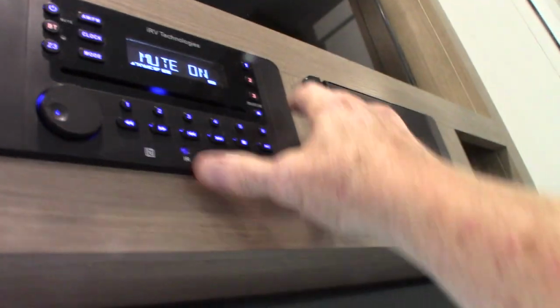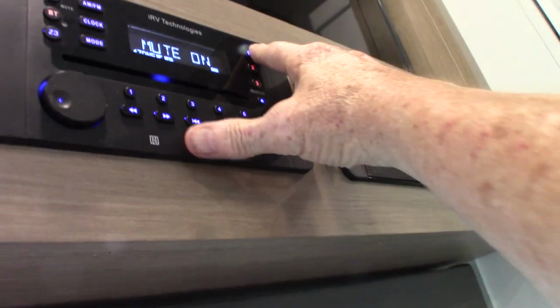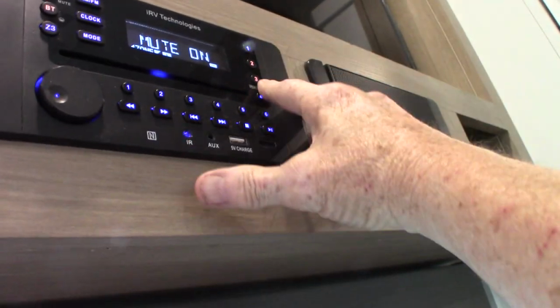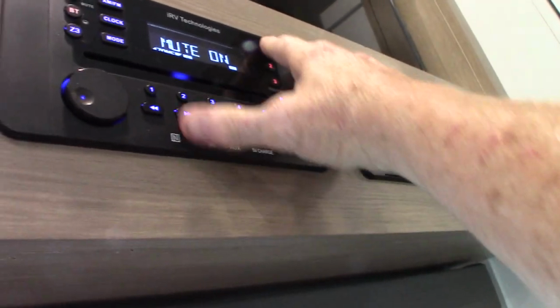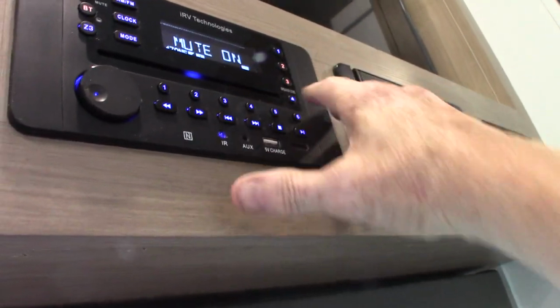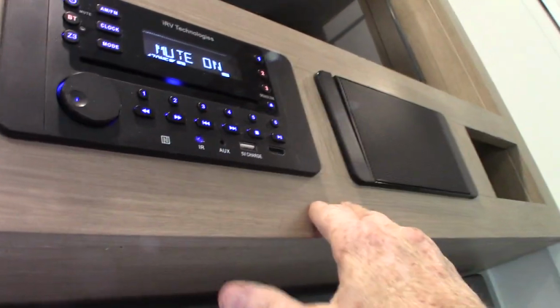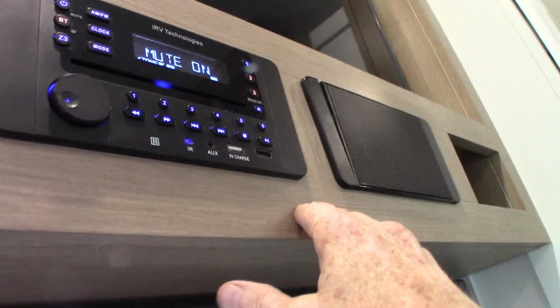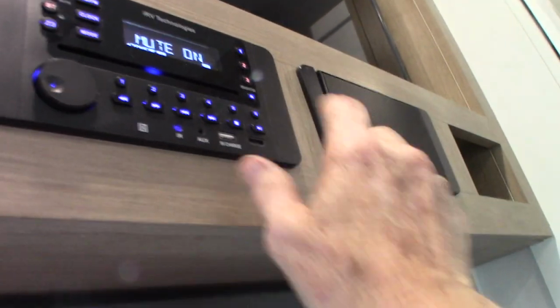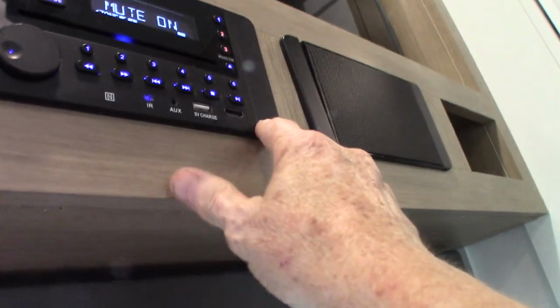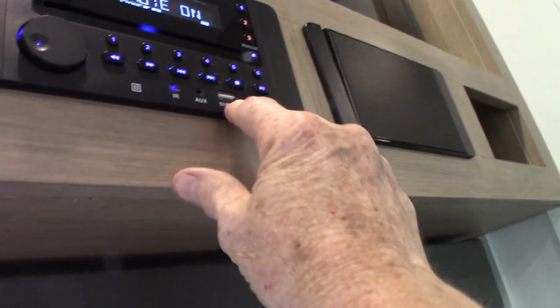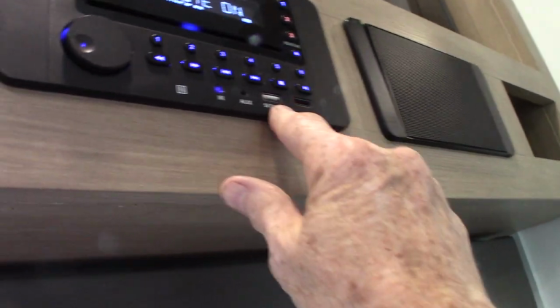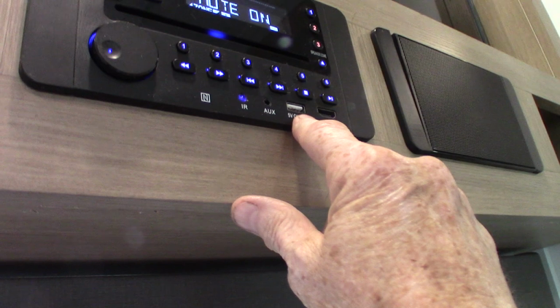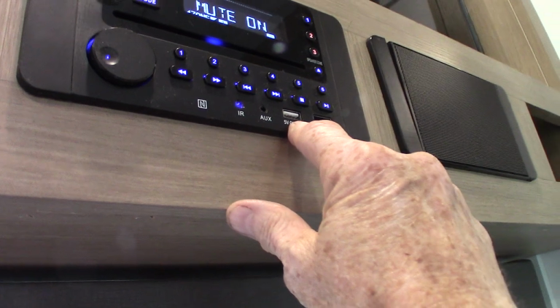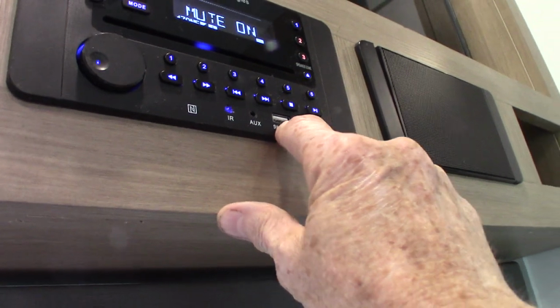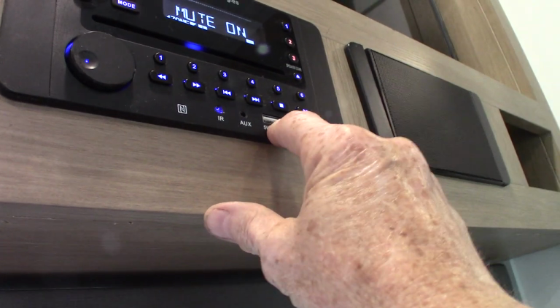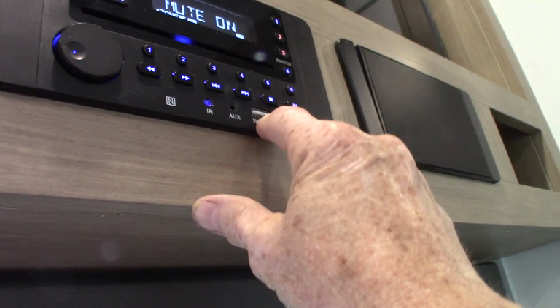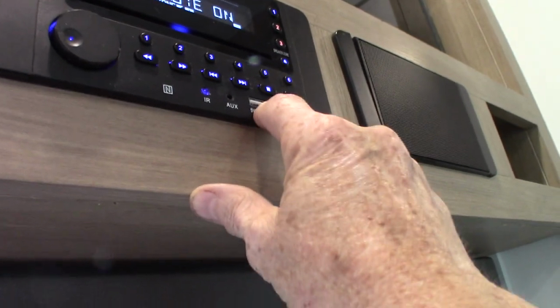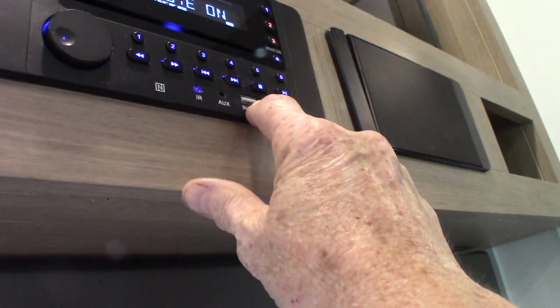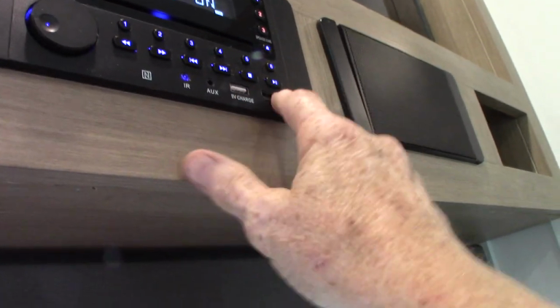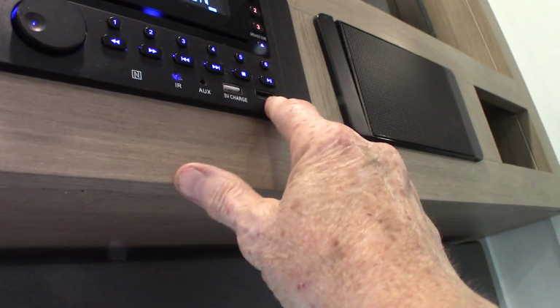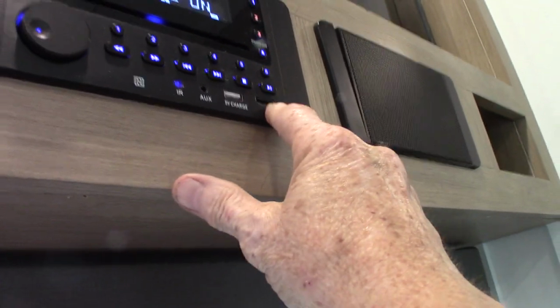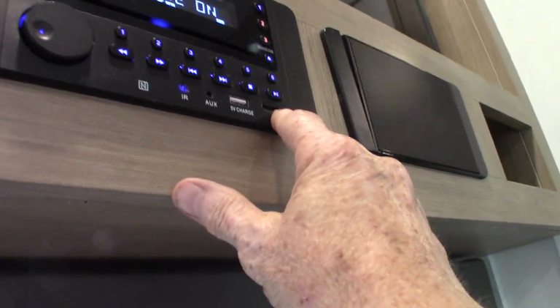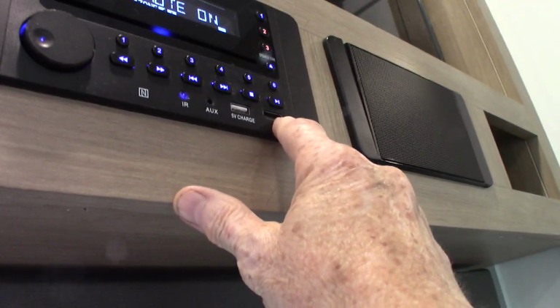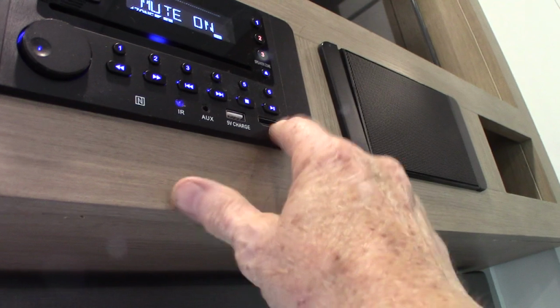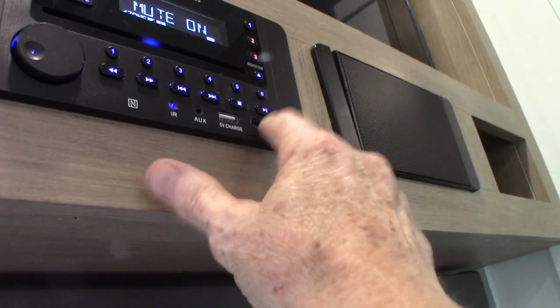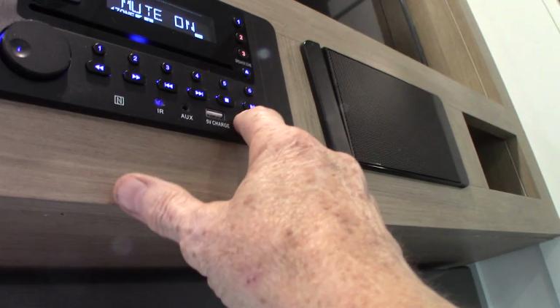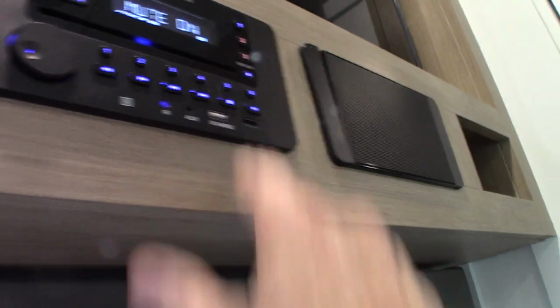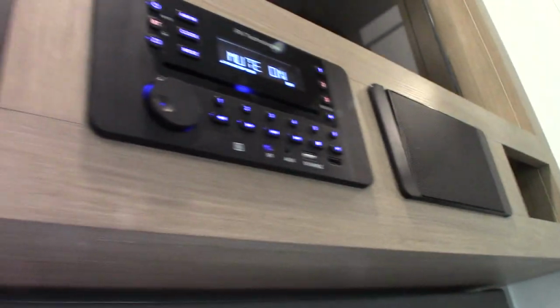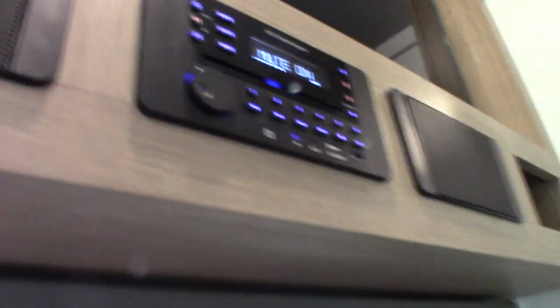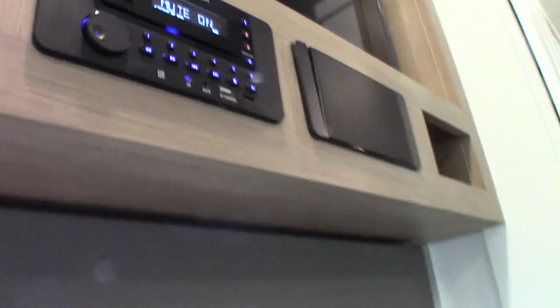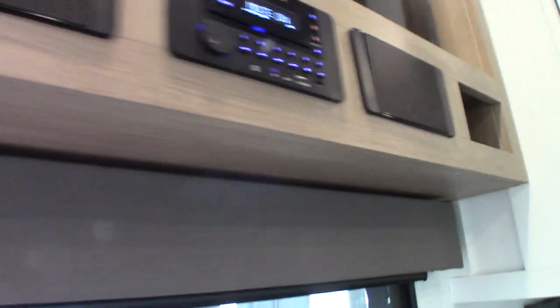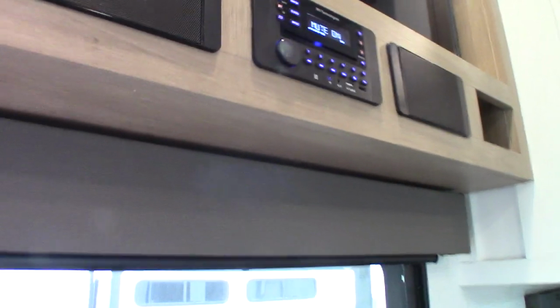You have manual speaker selection here, a USB drive input, and also an HDMI in if you want to connect something to the system. It does everything you need and then some.